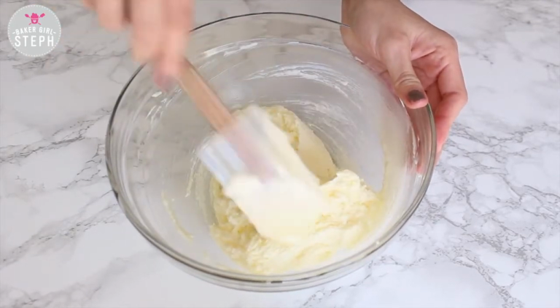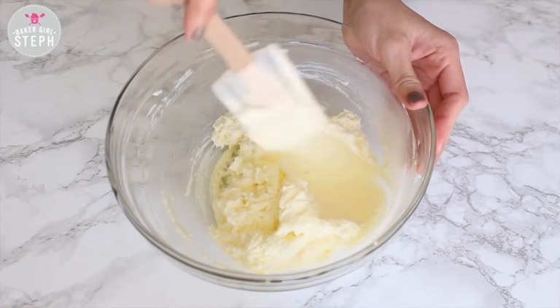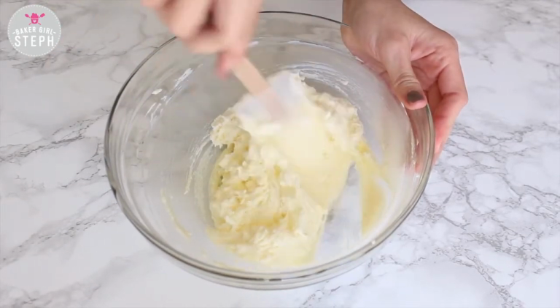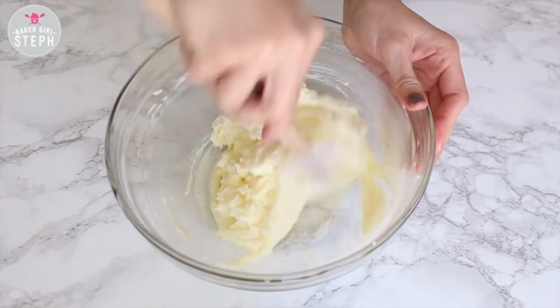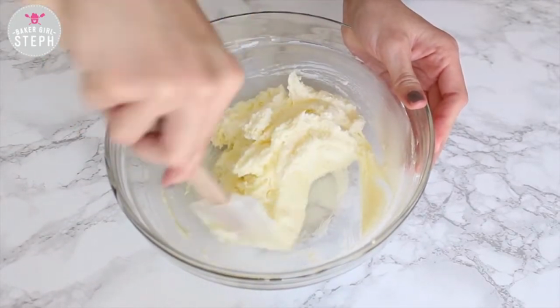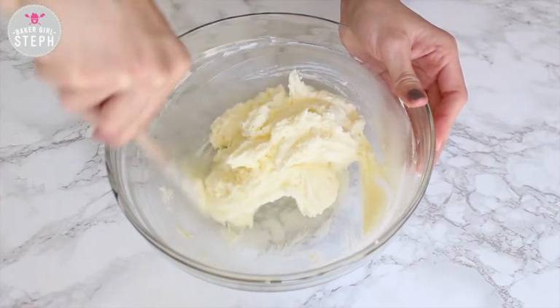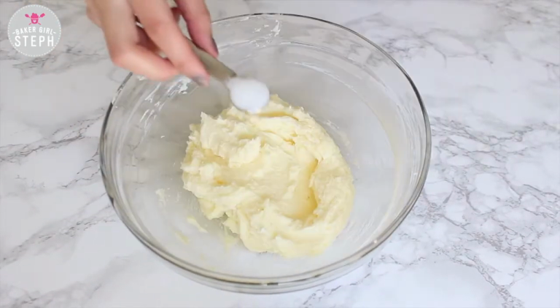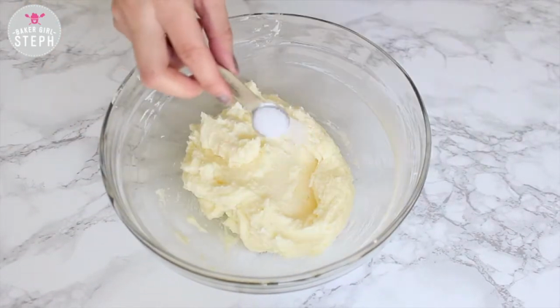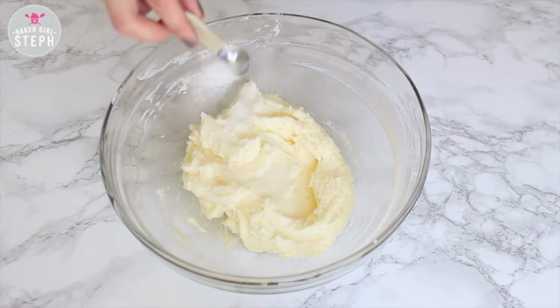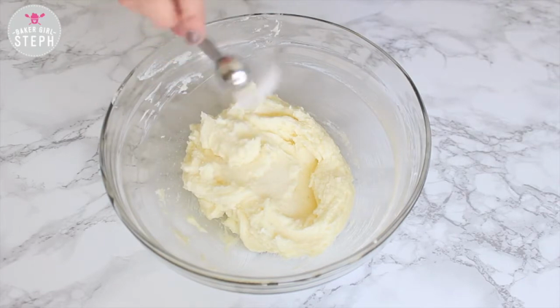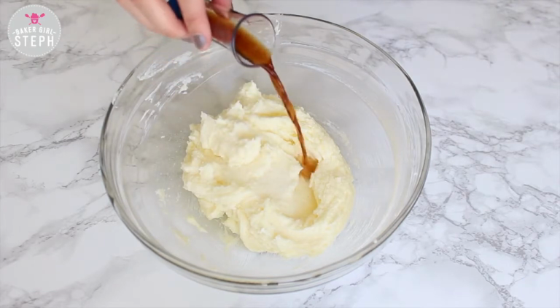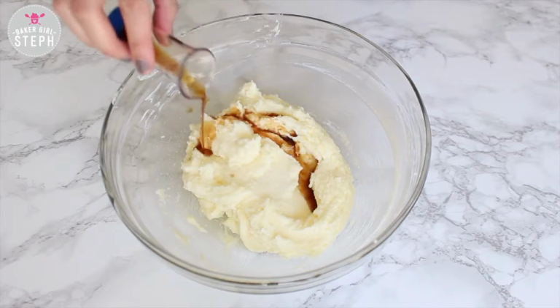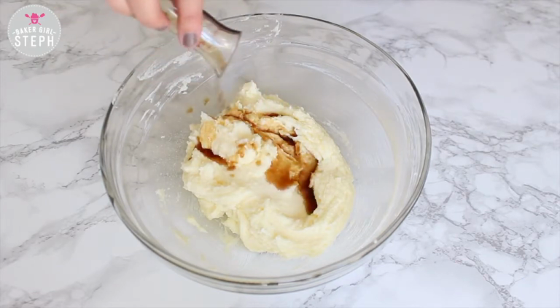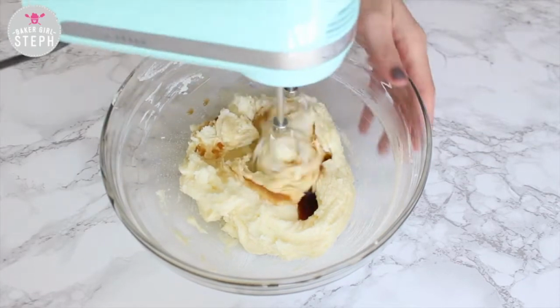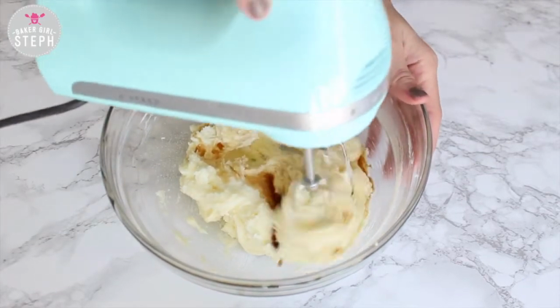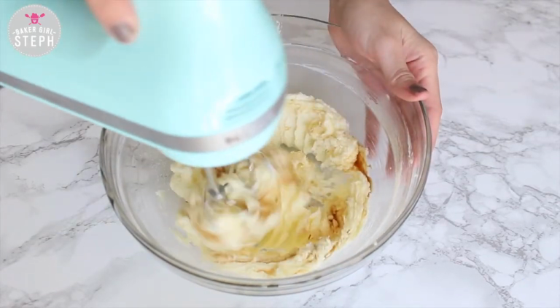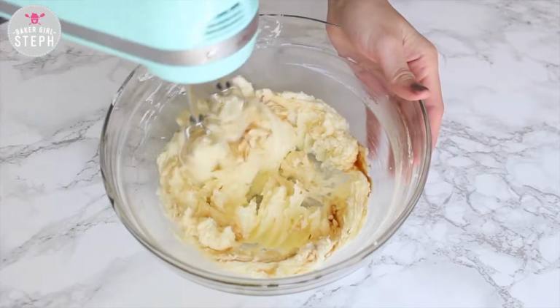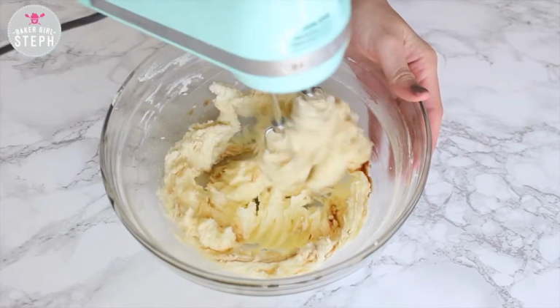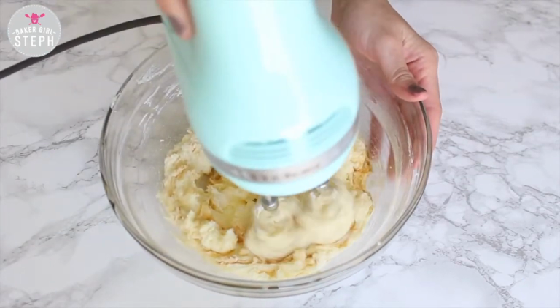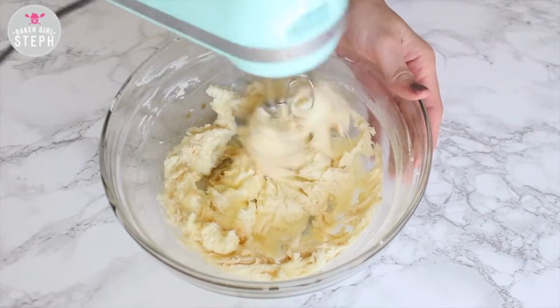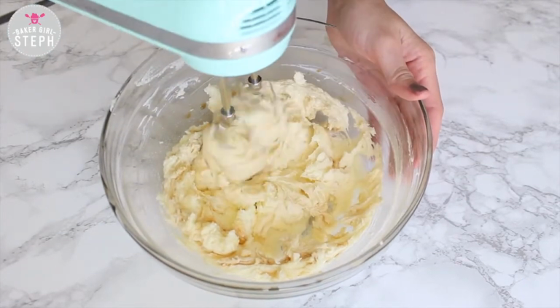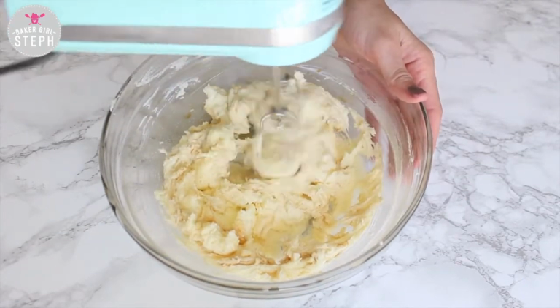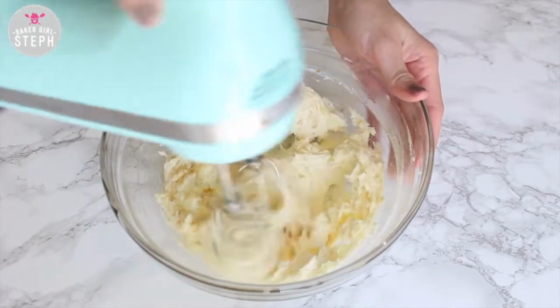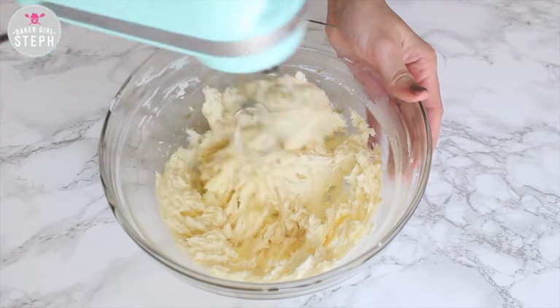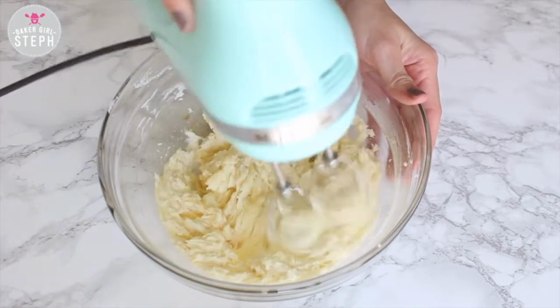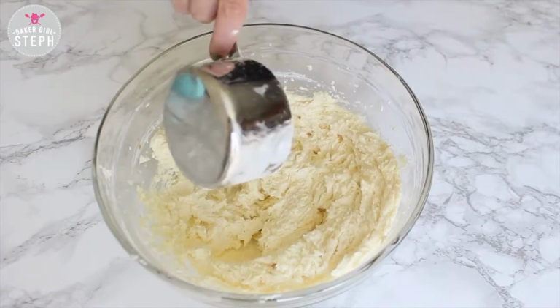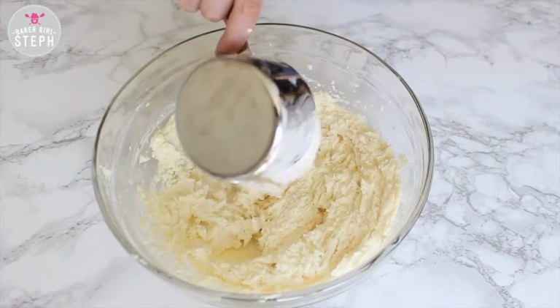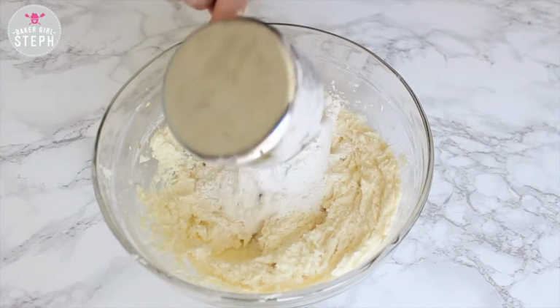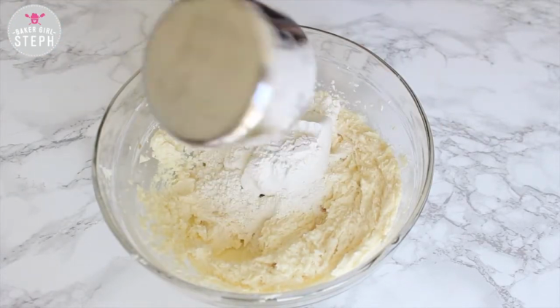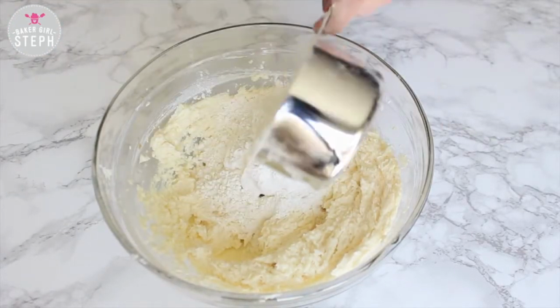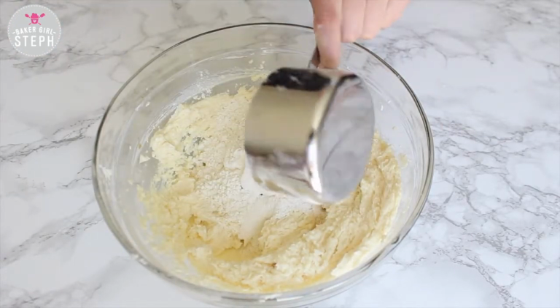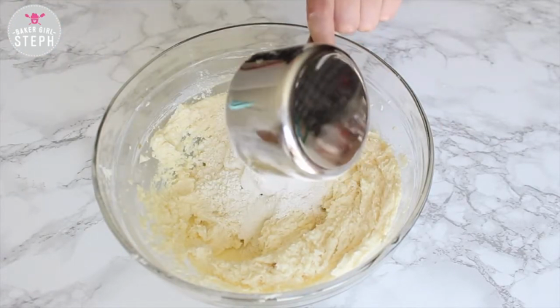Scrape the bowl and then add your salt and vanilla extract to this. Mix it well and then add in your flour to this mixture.